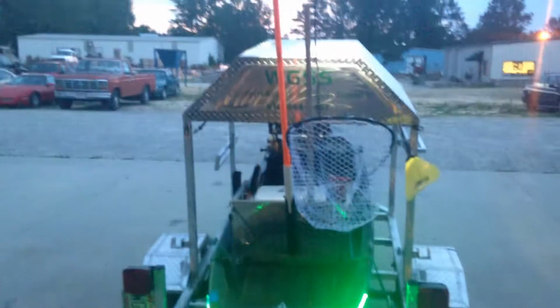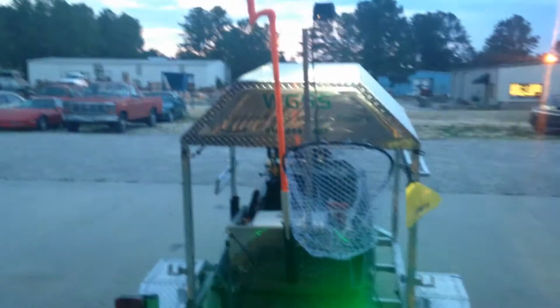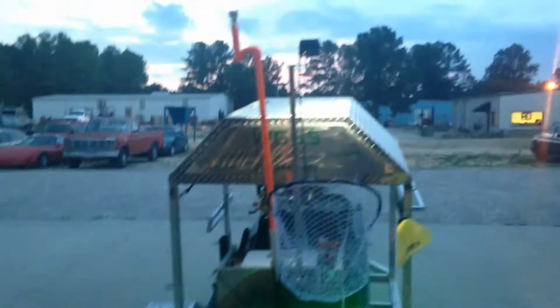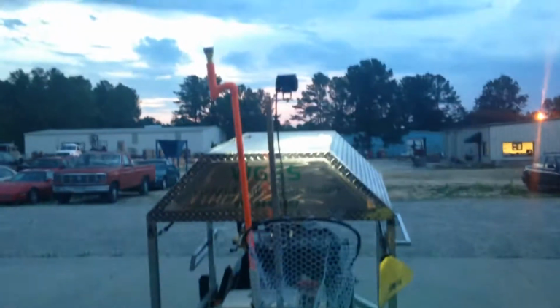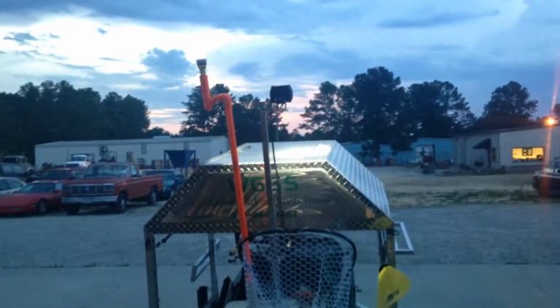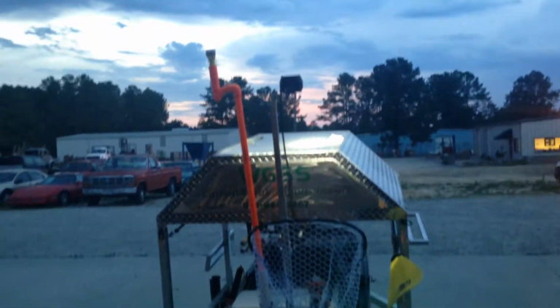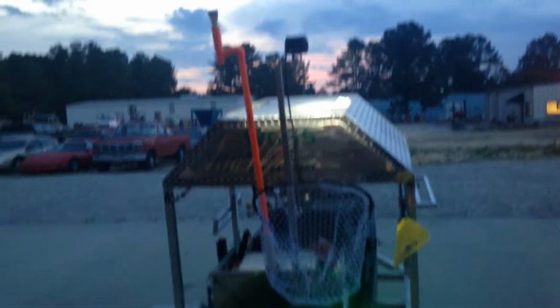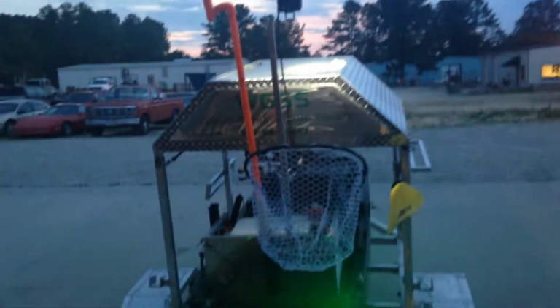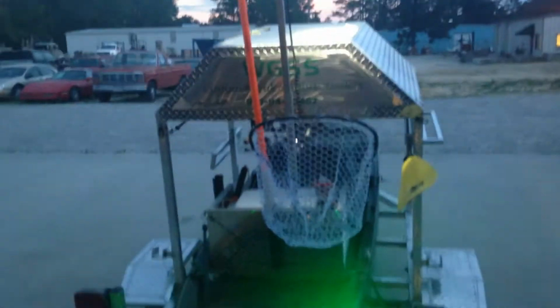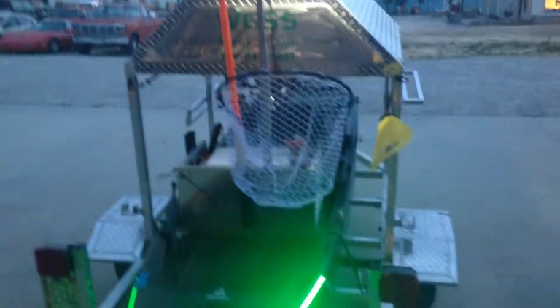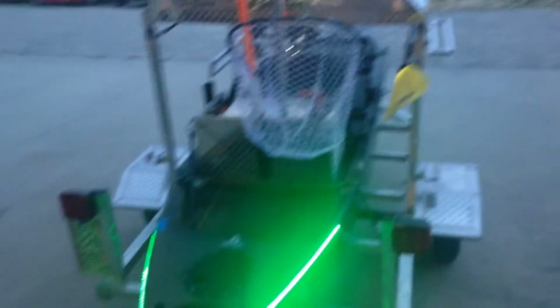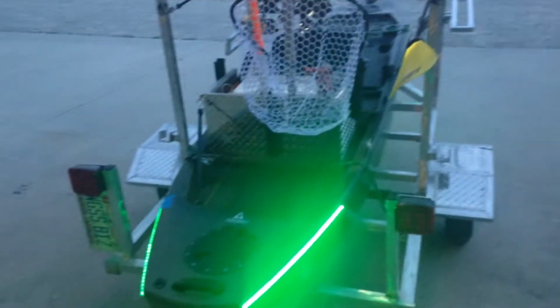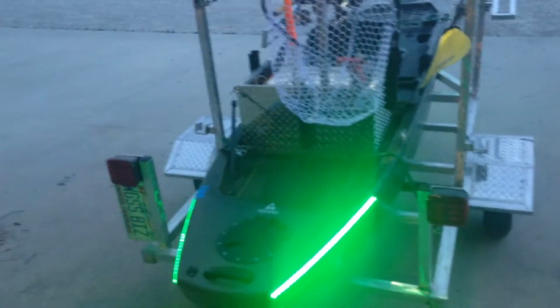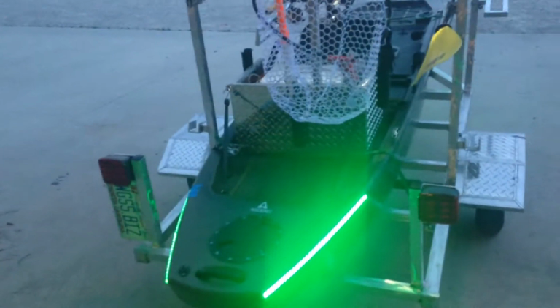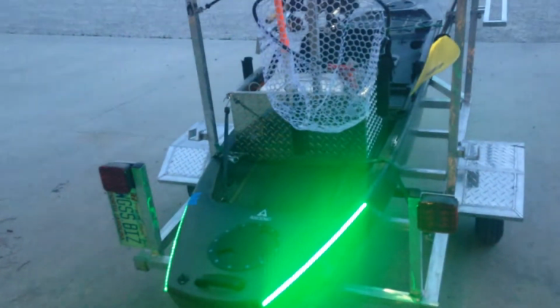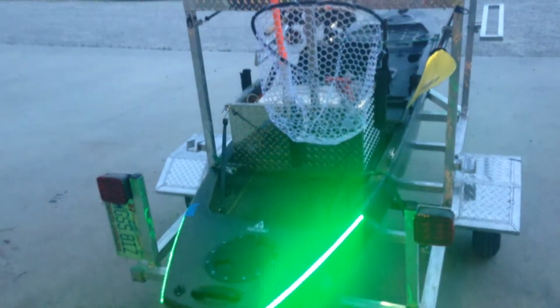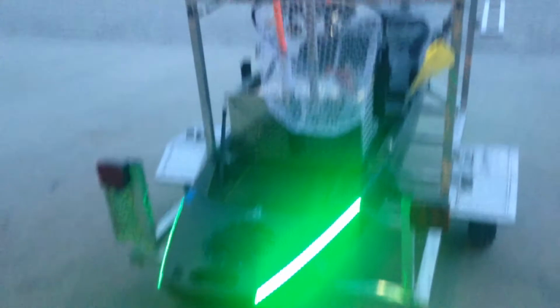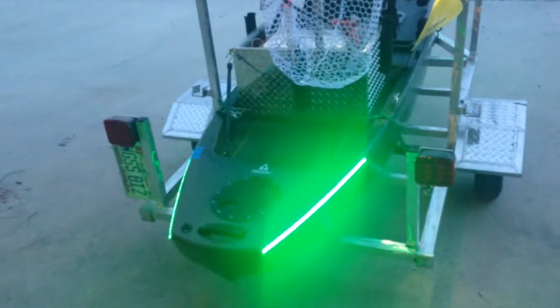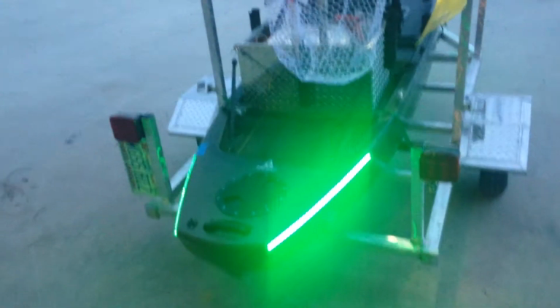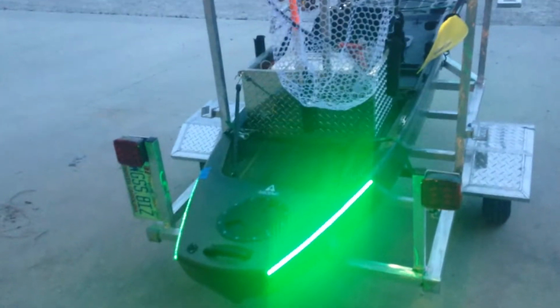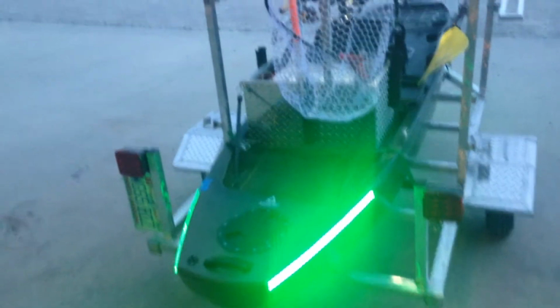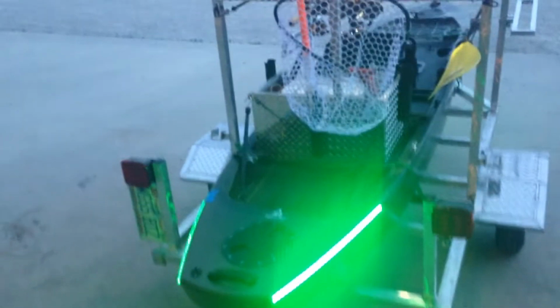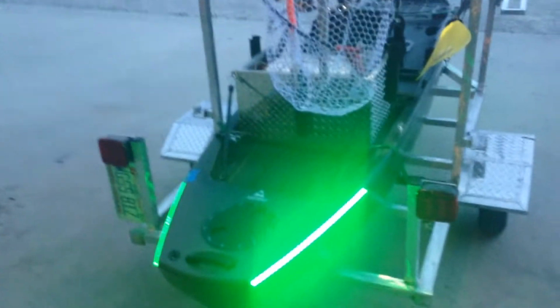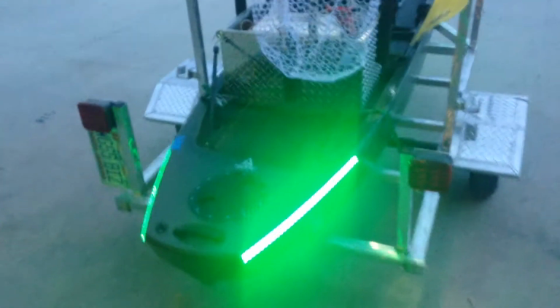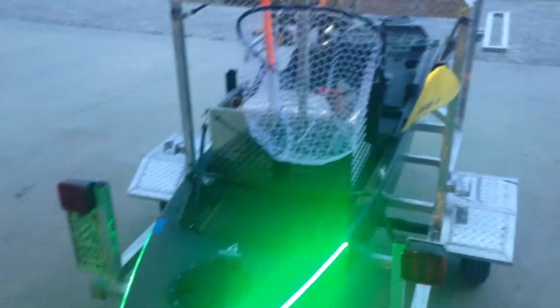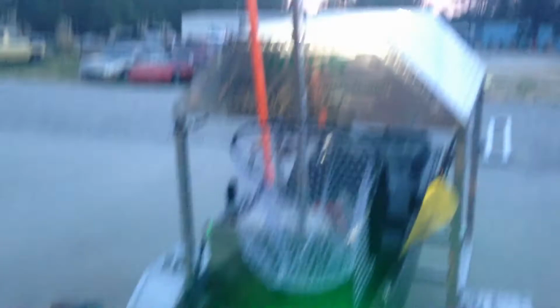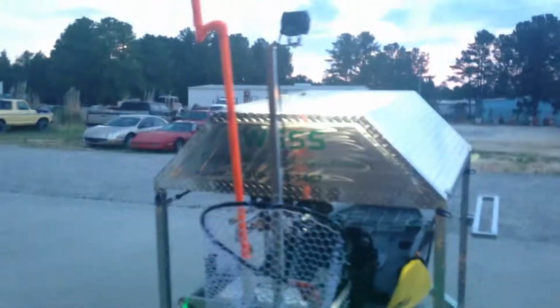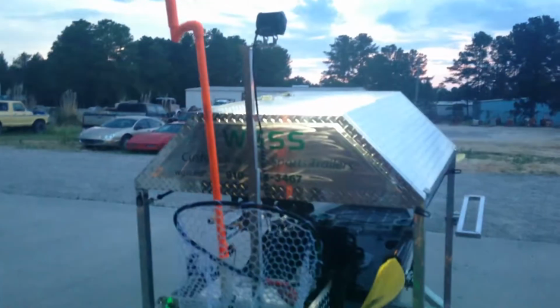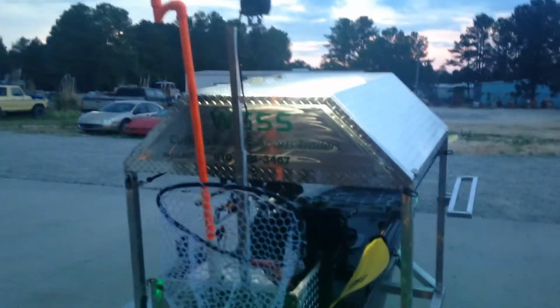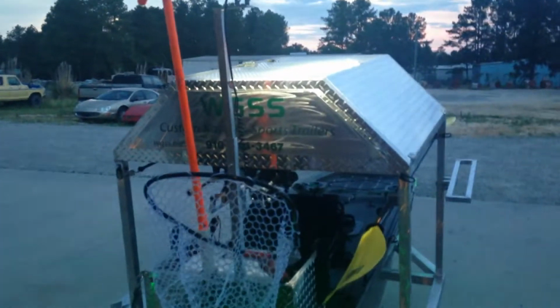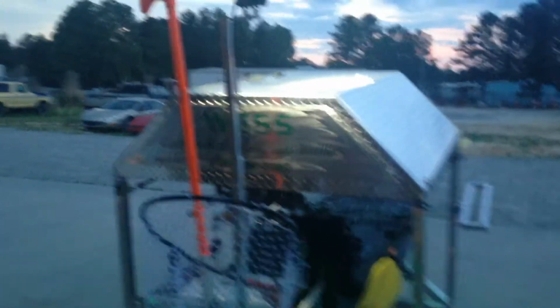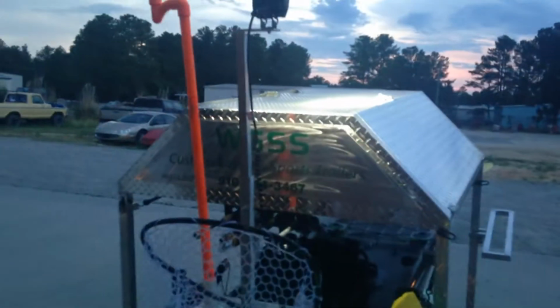I came up with something else today. I'm getting ready for the North Carolina Kayak Fishing Association Midnight Madness Tournament tomorrow night at Tuckertown.